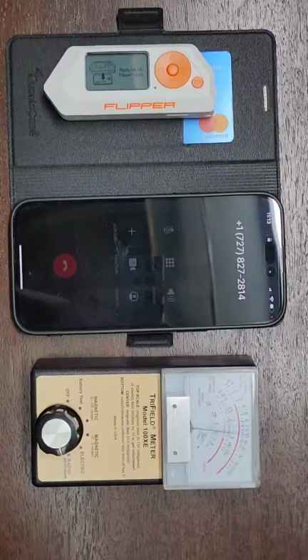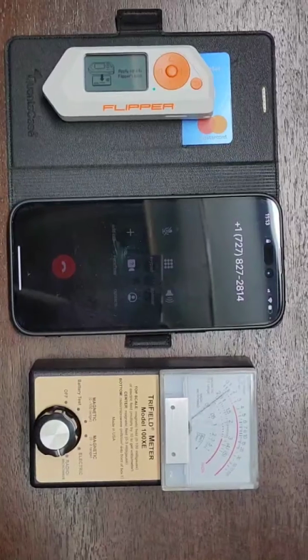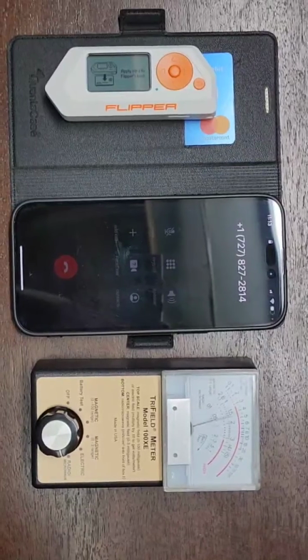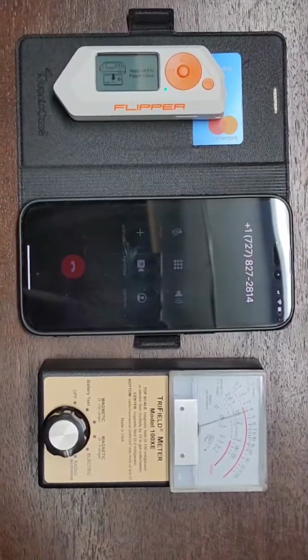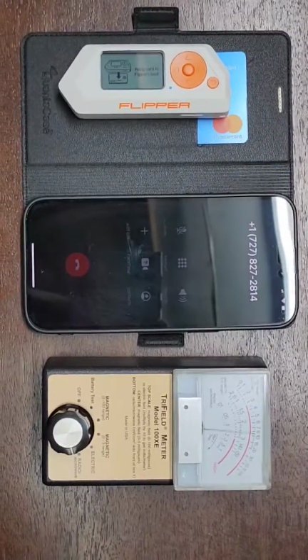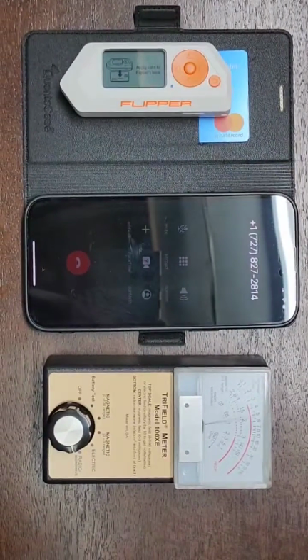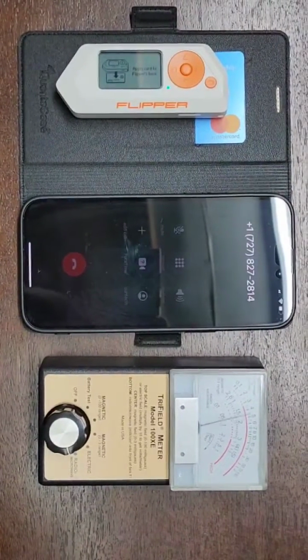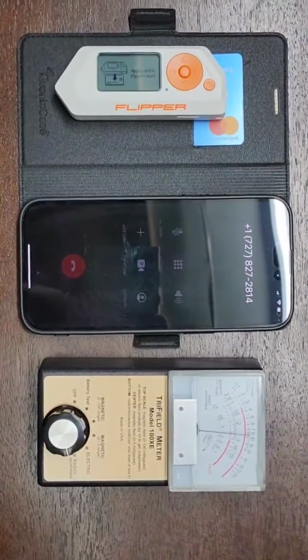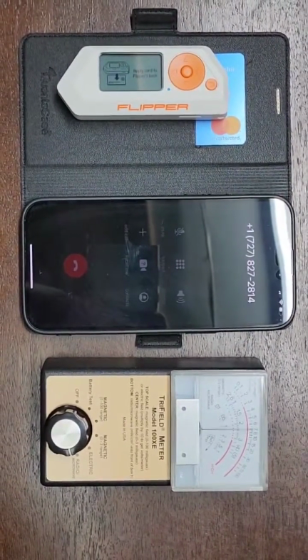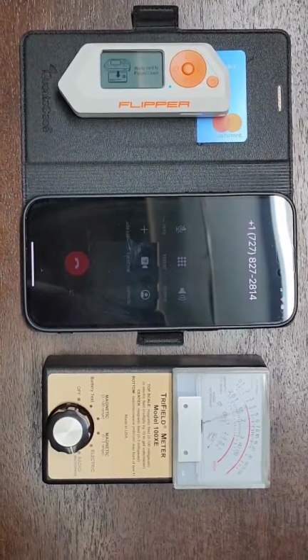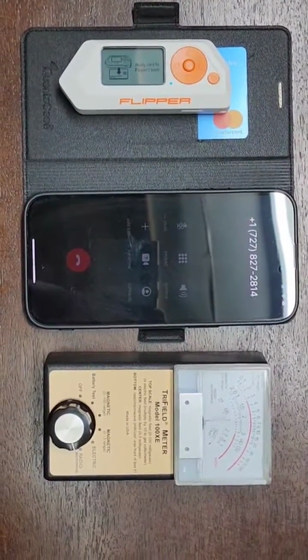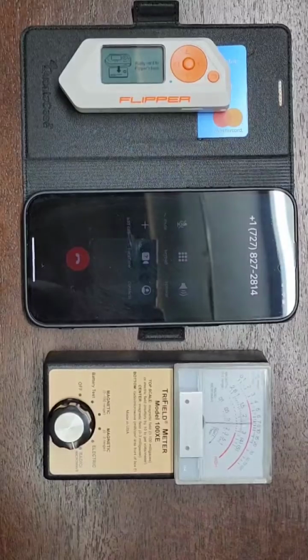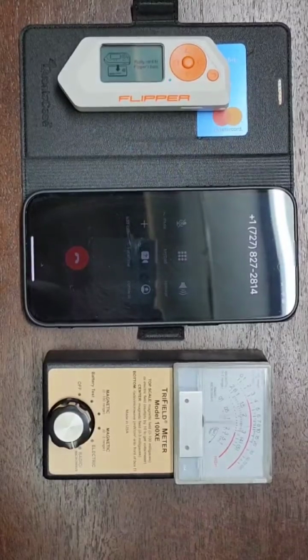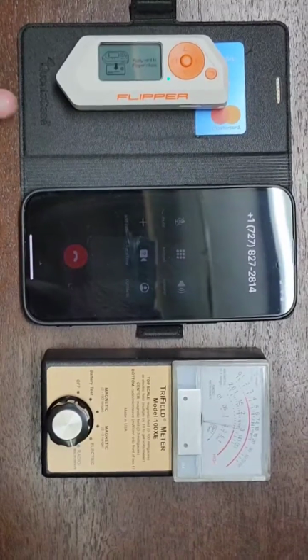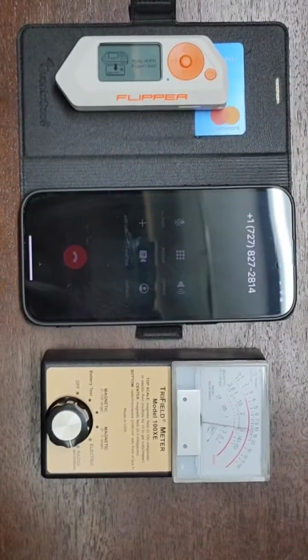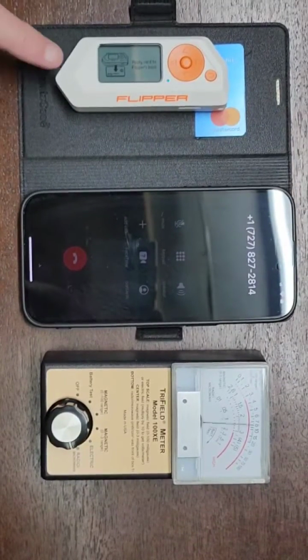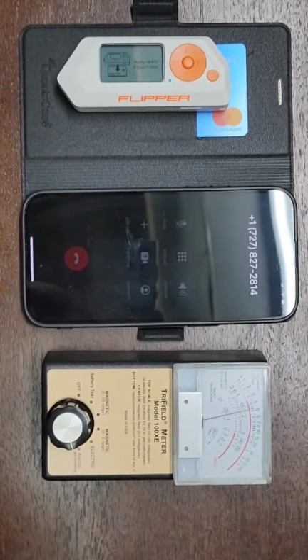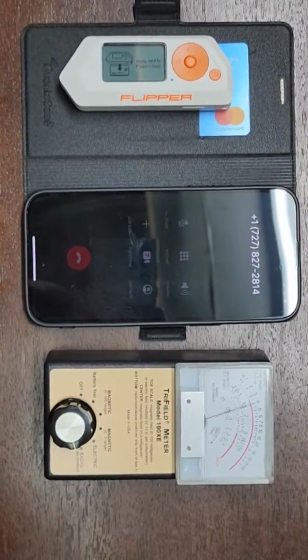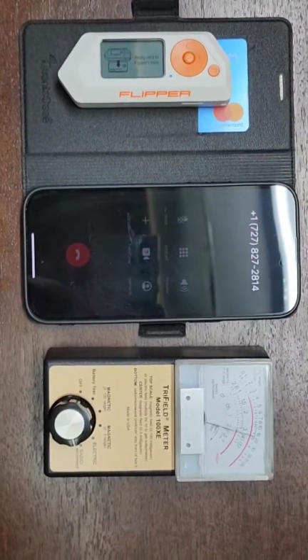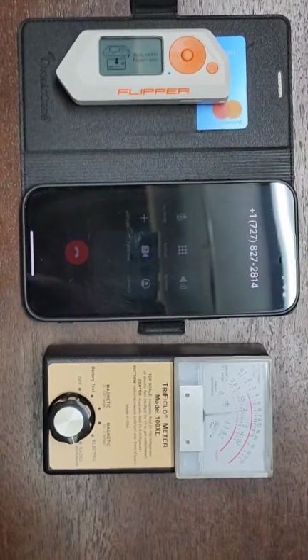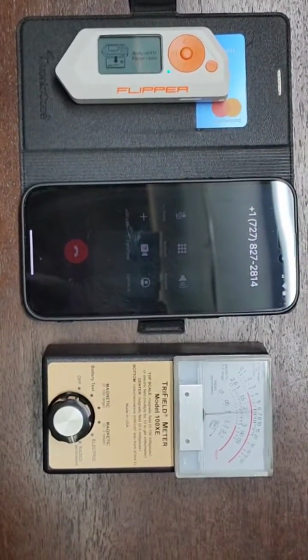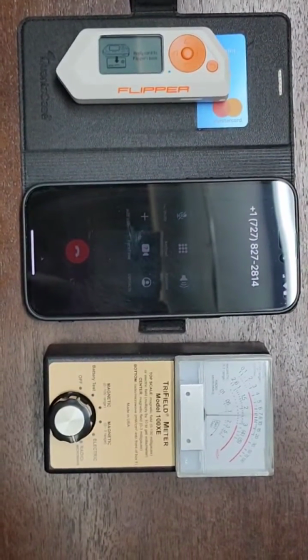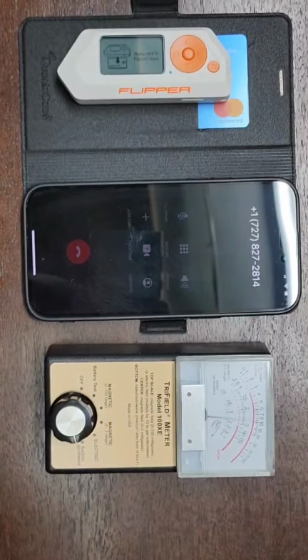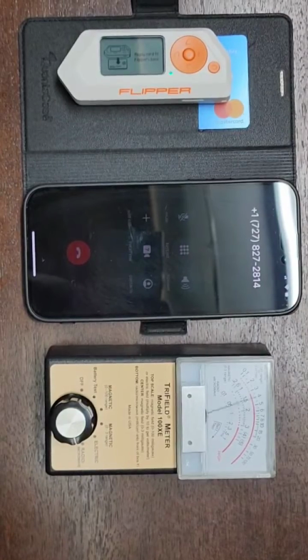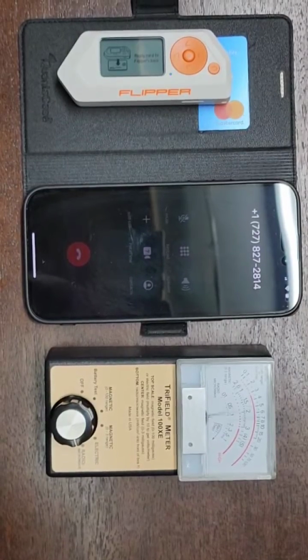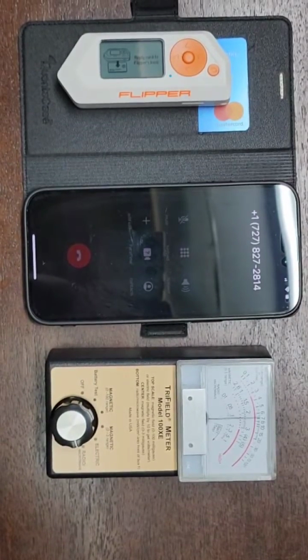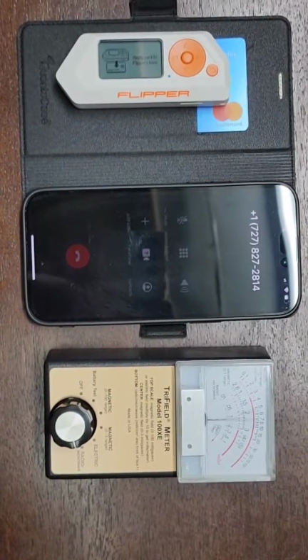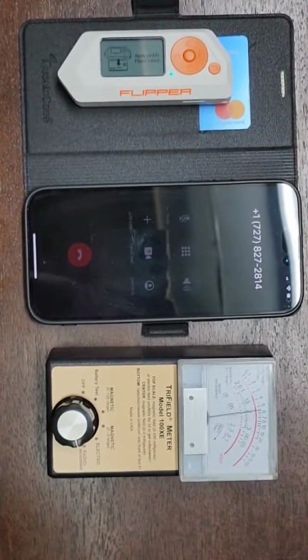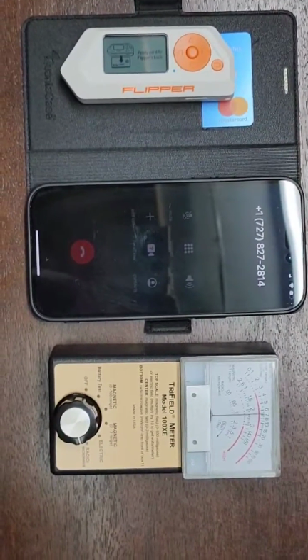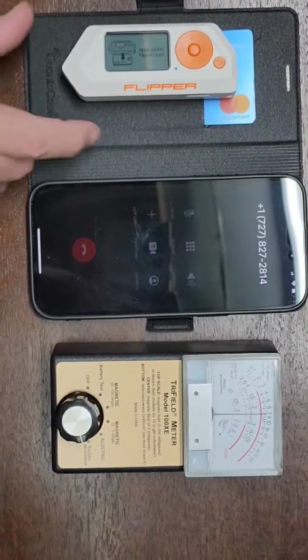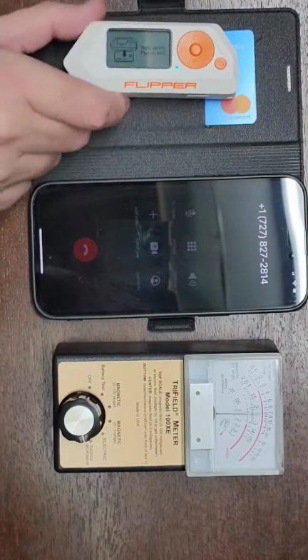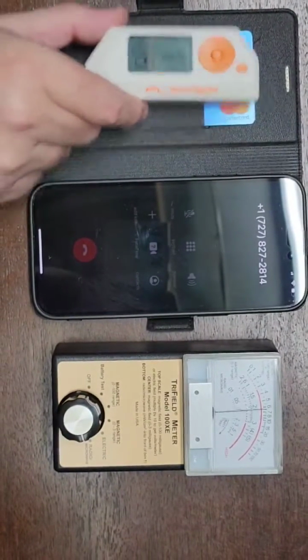Here we have the iPhone 14 Pro Max, a Quanta case, a Flipper Zero, and a tri-field meter, and our debit card in there. Let's check it out real fast.